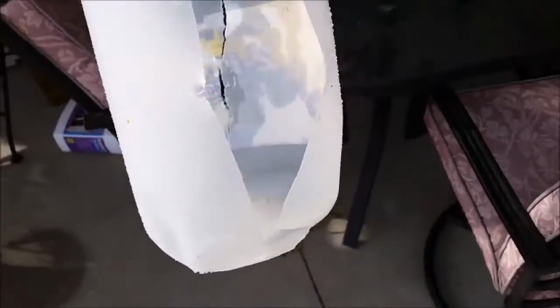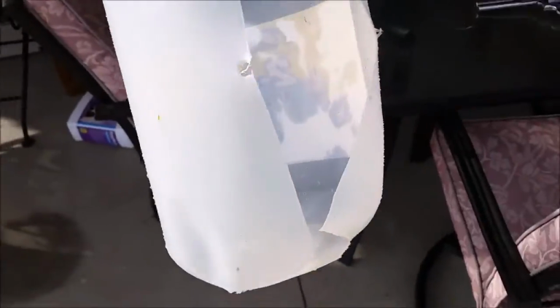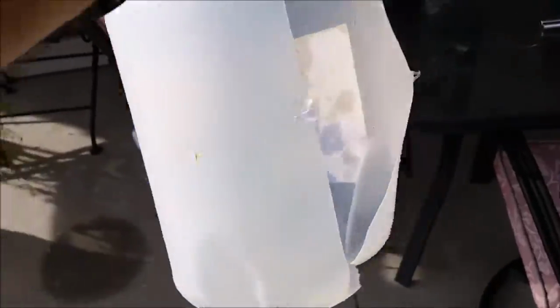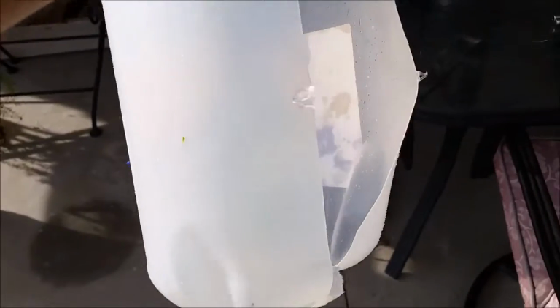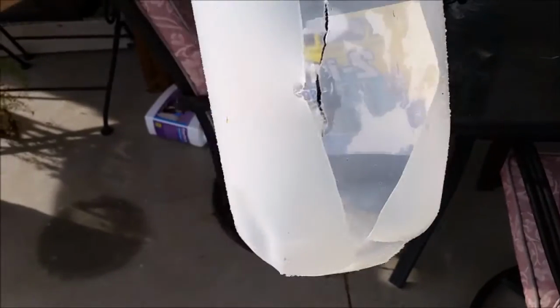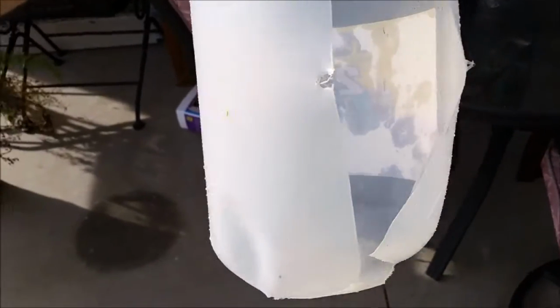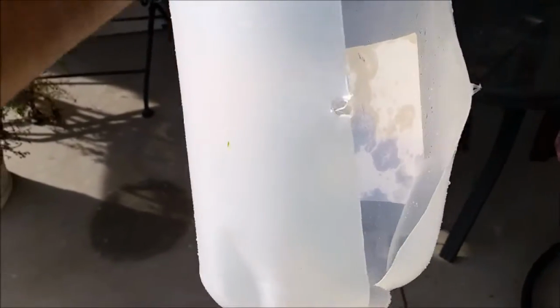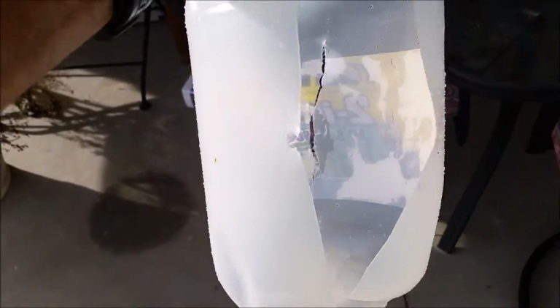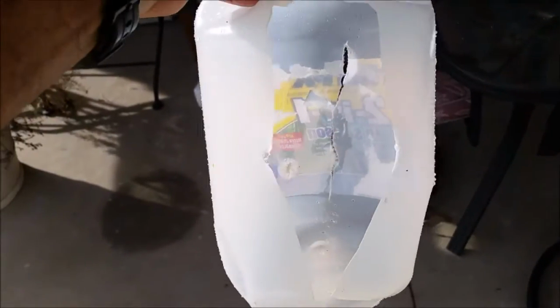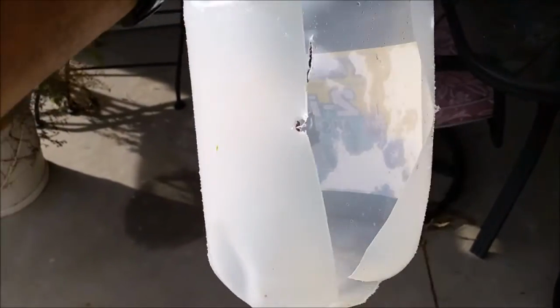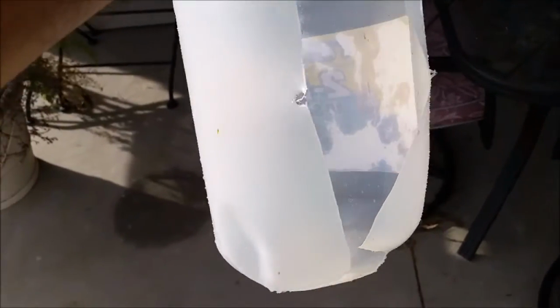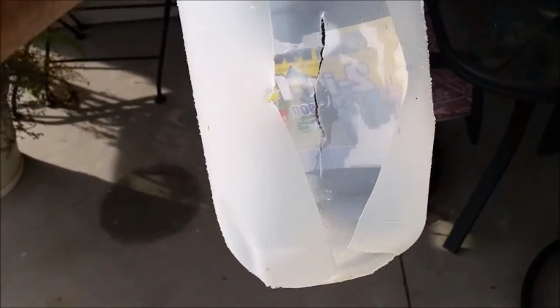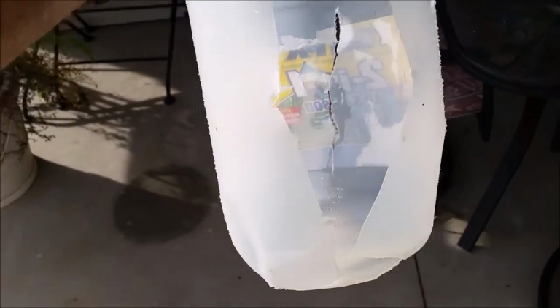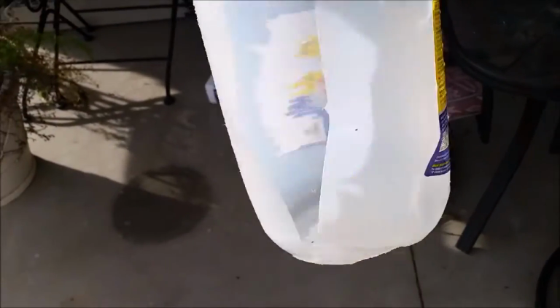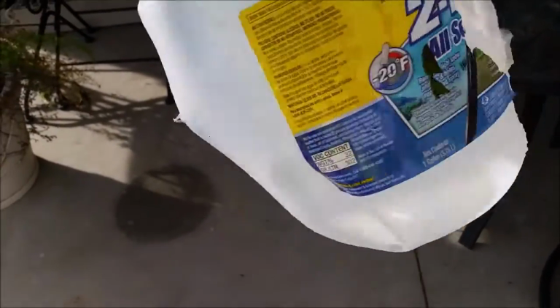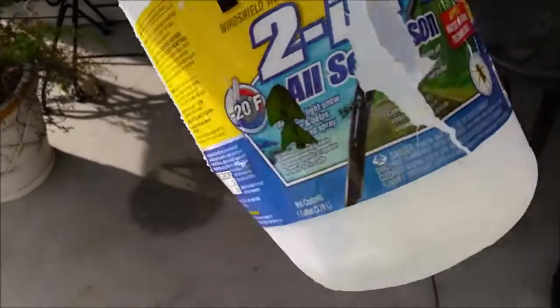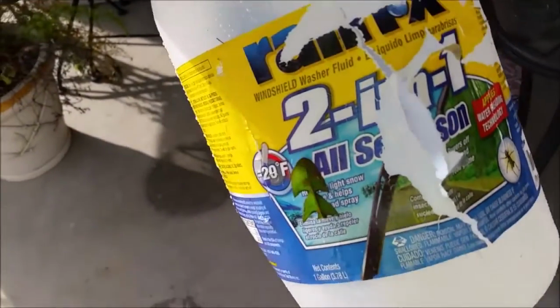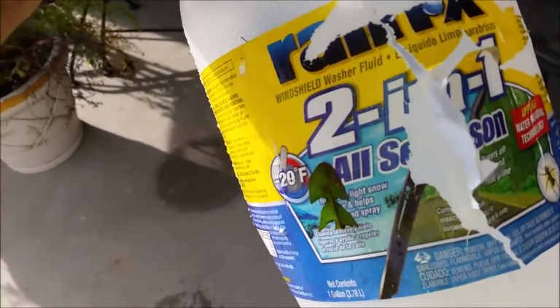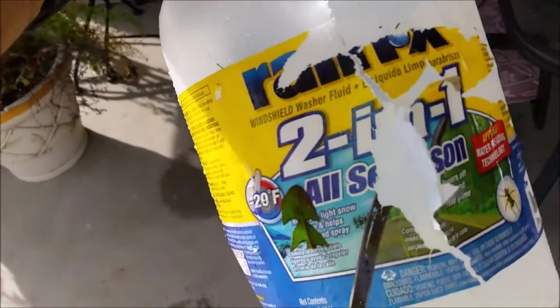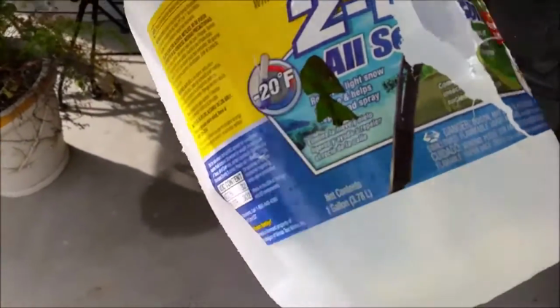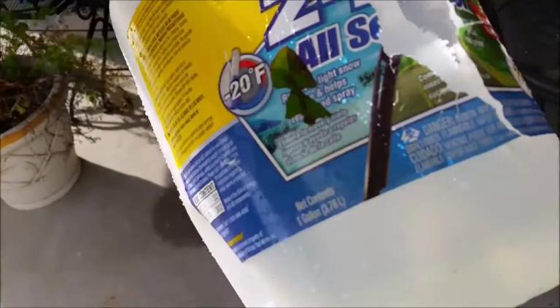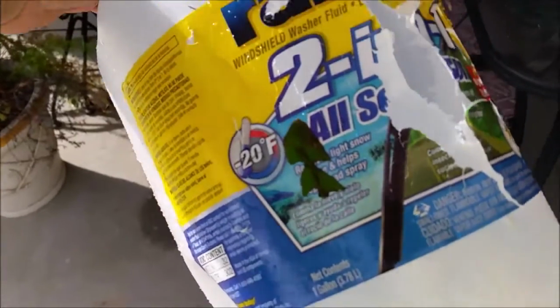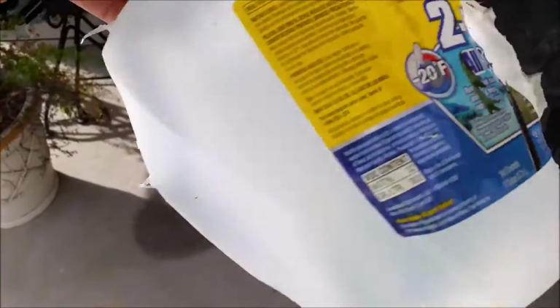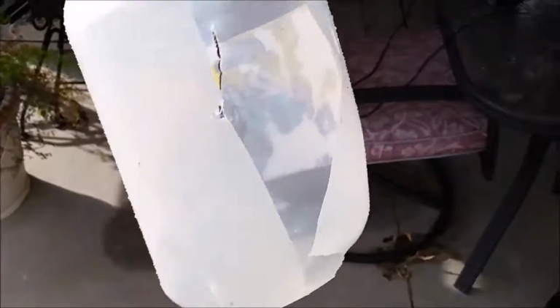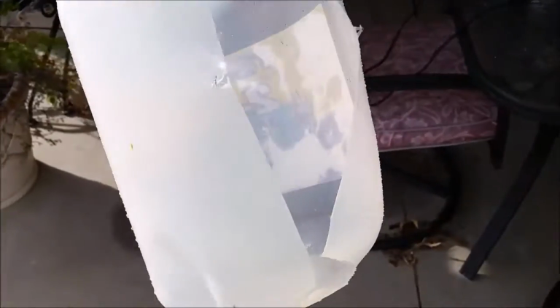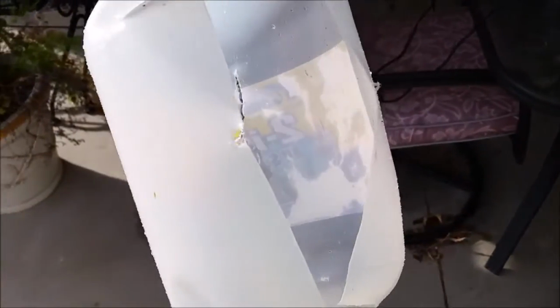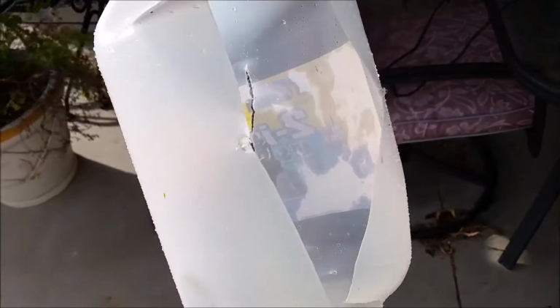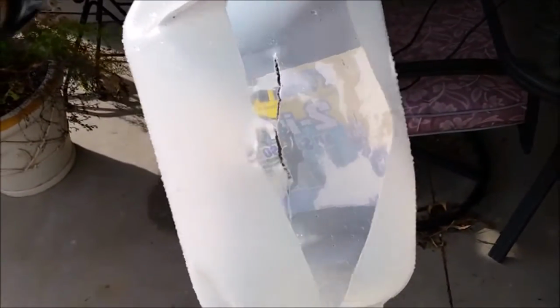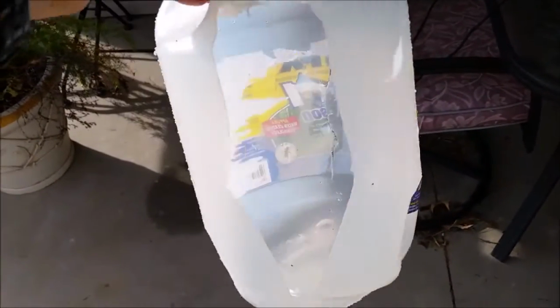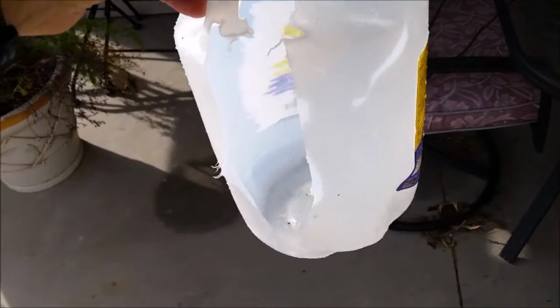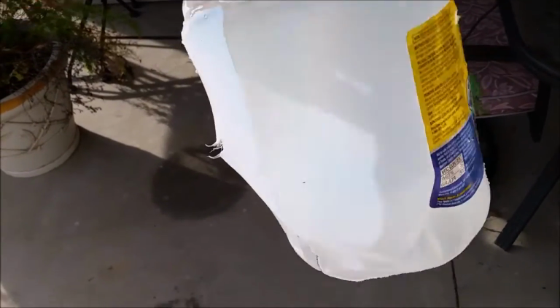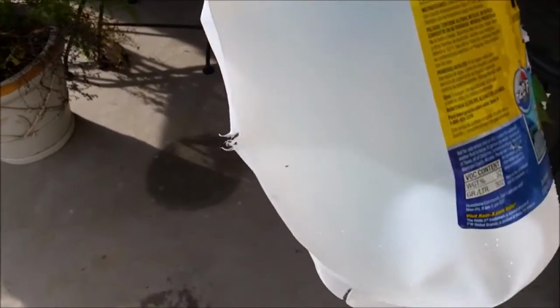And there's the end result. That was a 125 grain jacketed hollow point. Pretty good number on that jug of water.